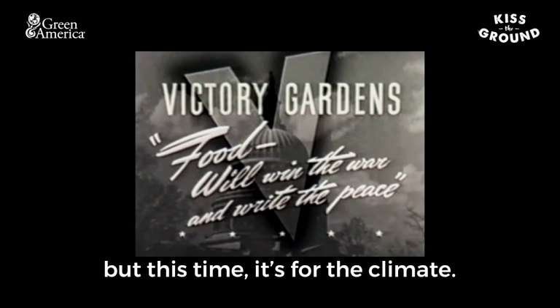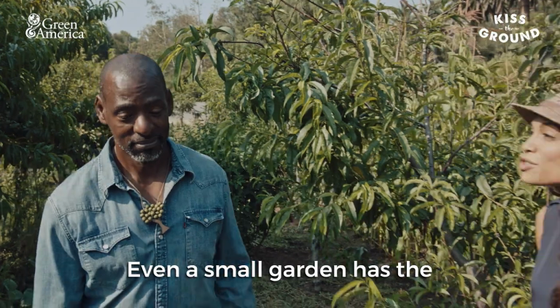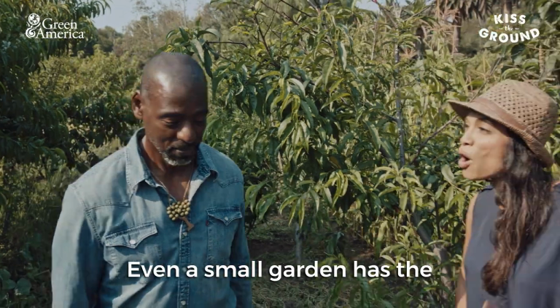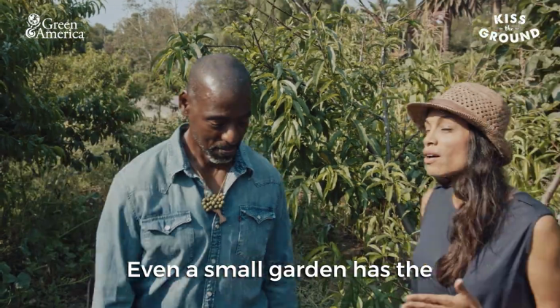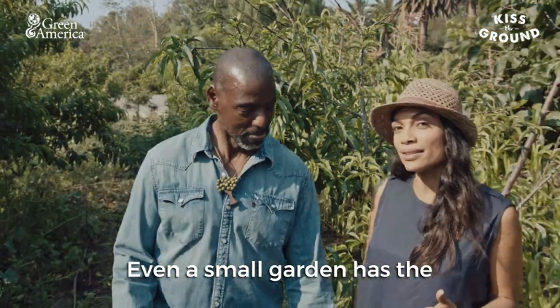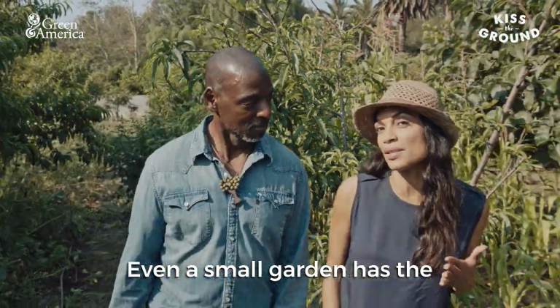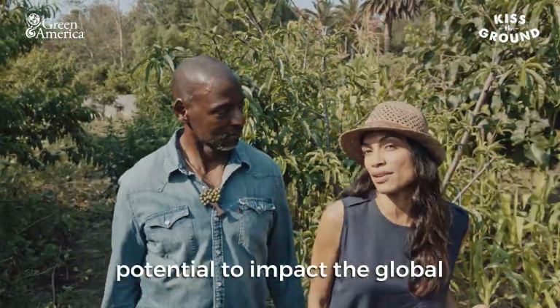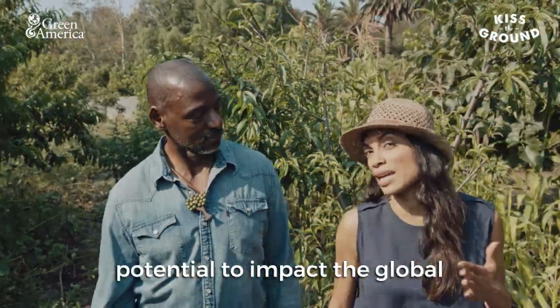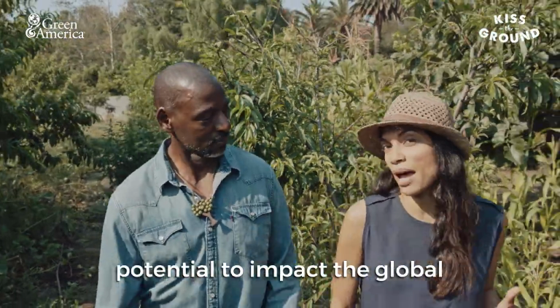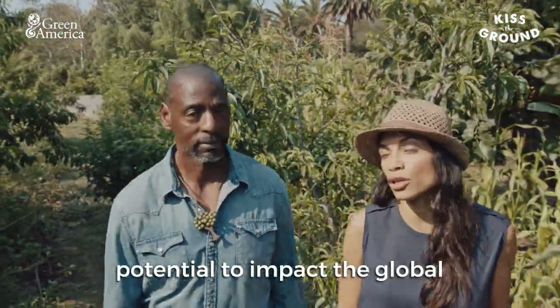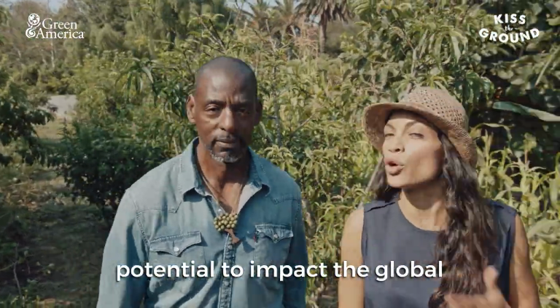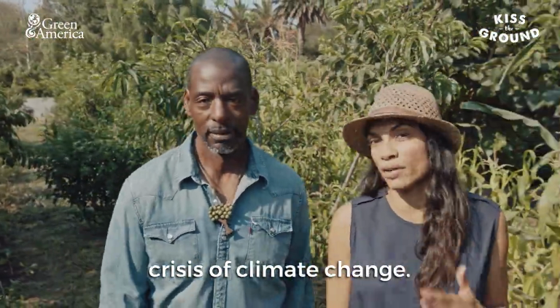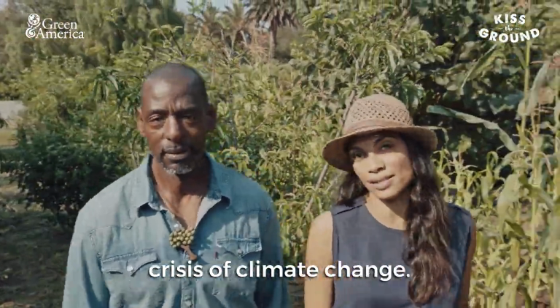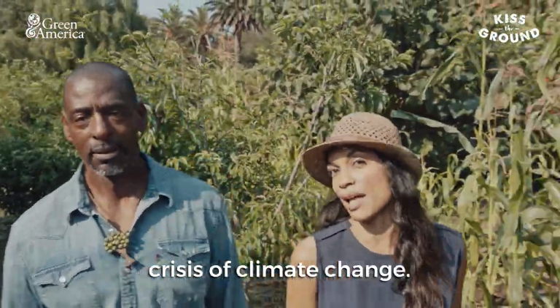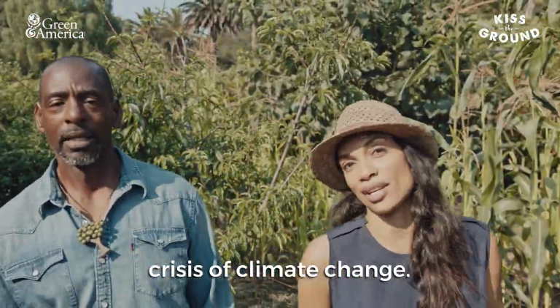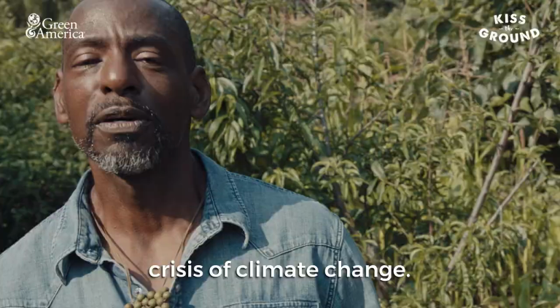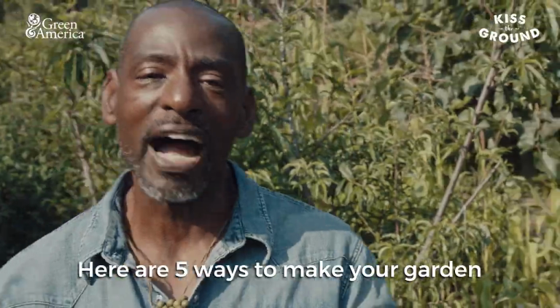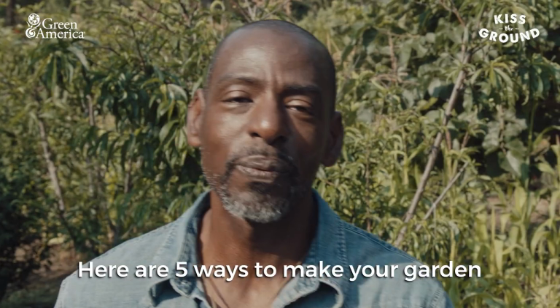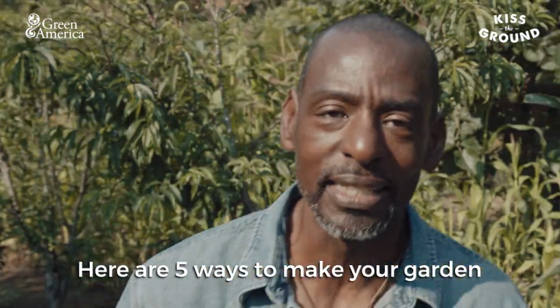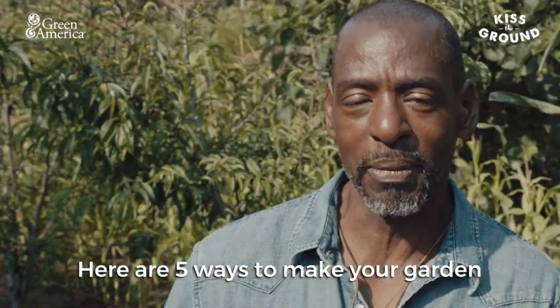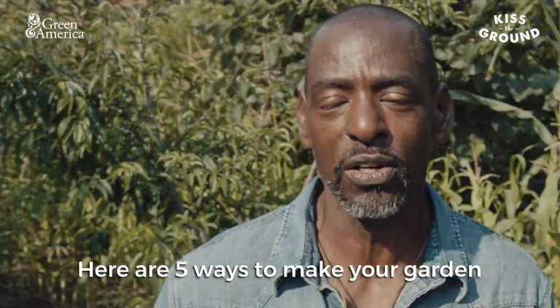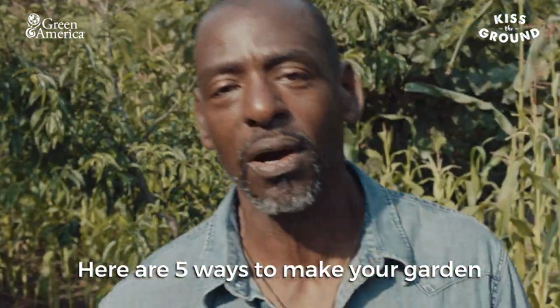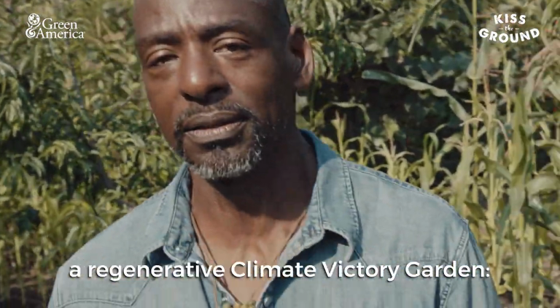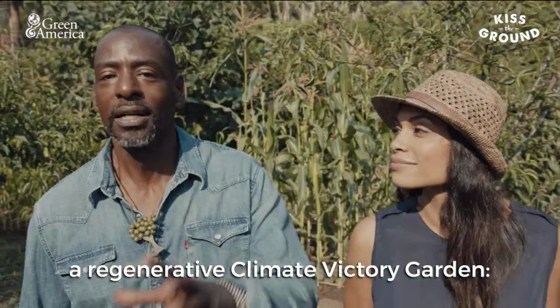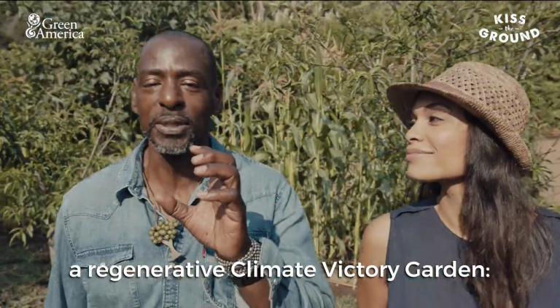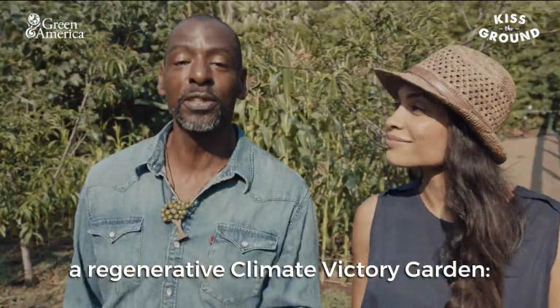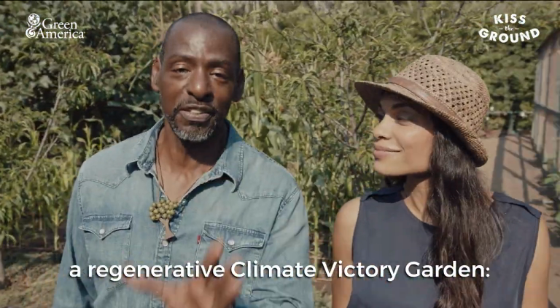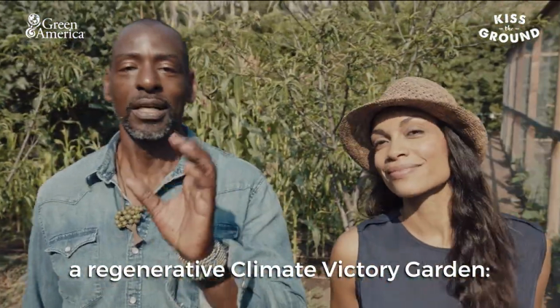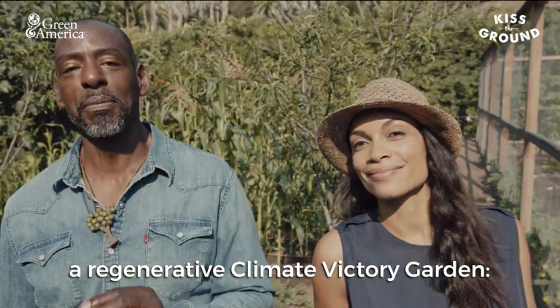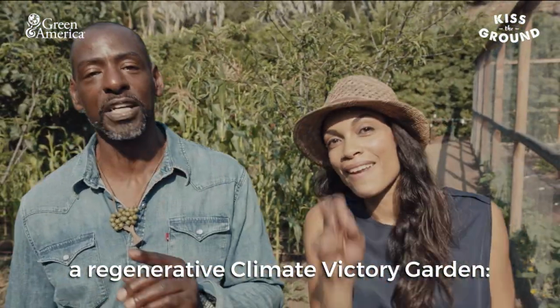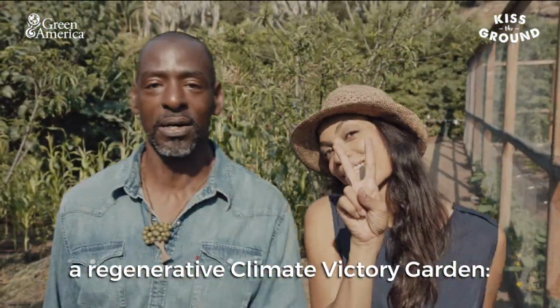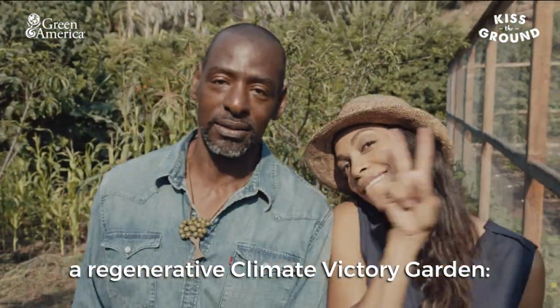Even a small garden has the potential to impact the global crisis of climate change. Here are five ways to make your garden a regenerative climate victory garden.